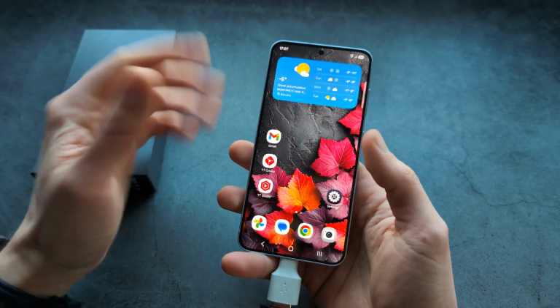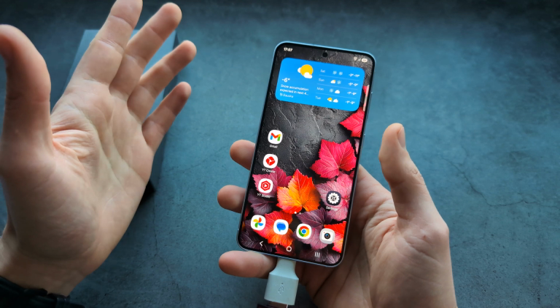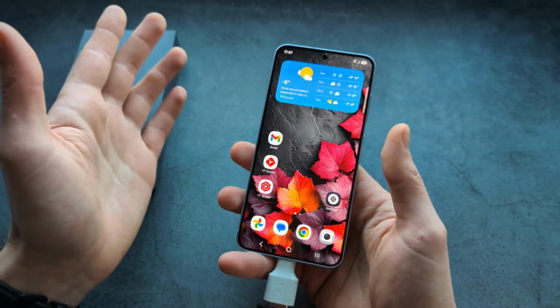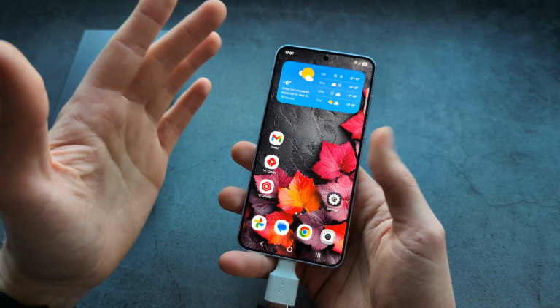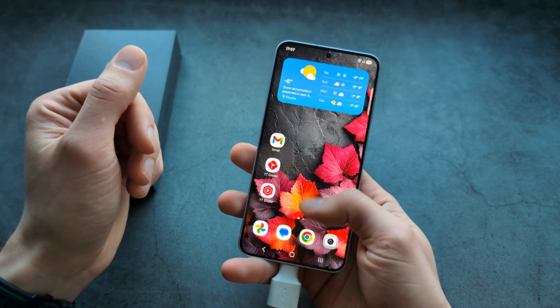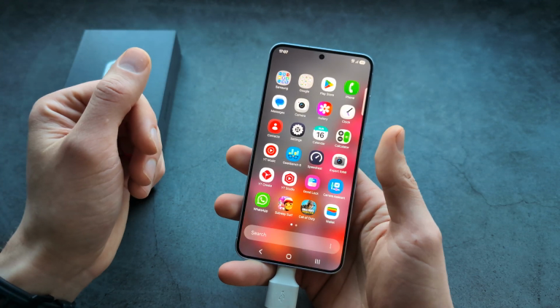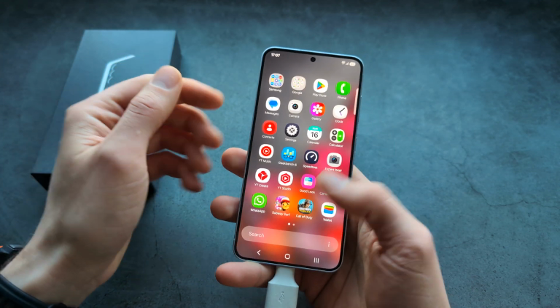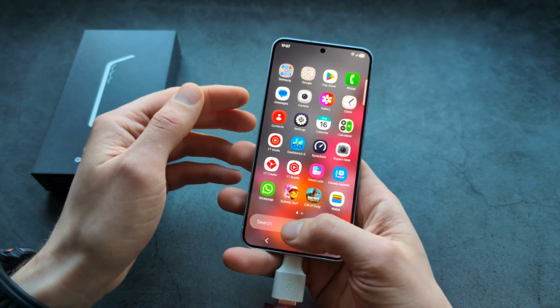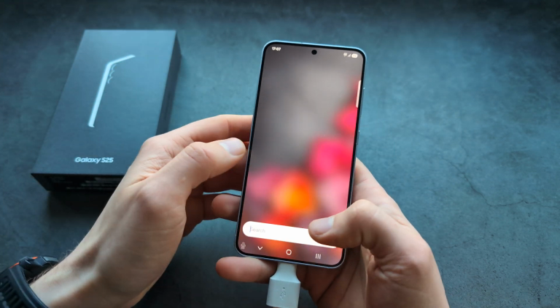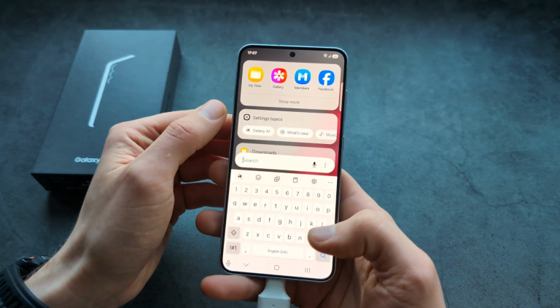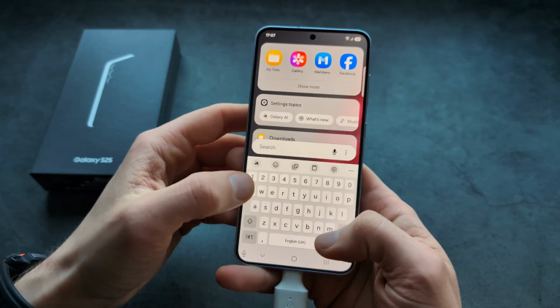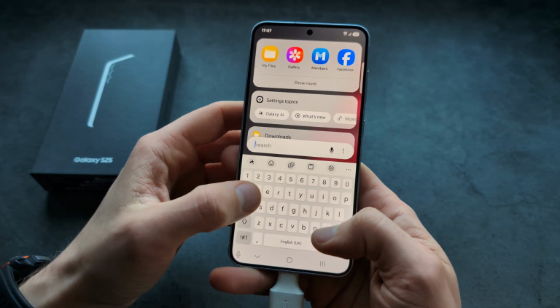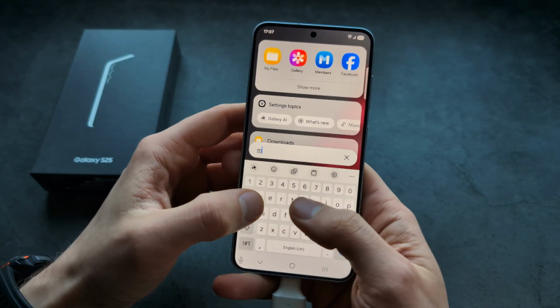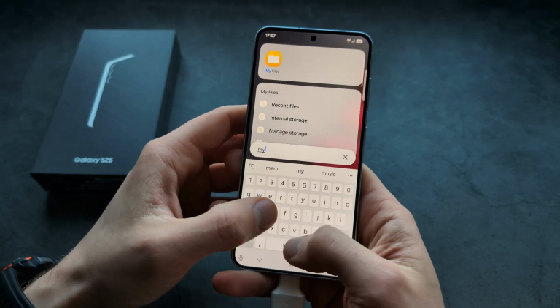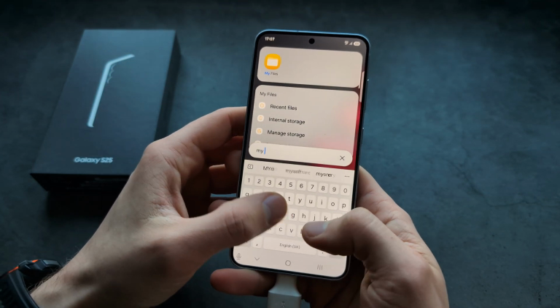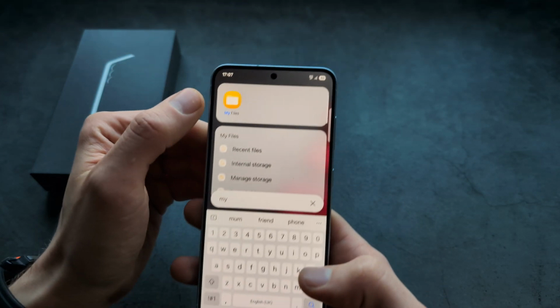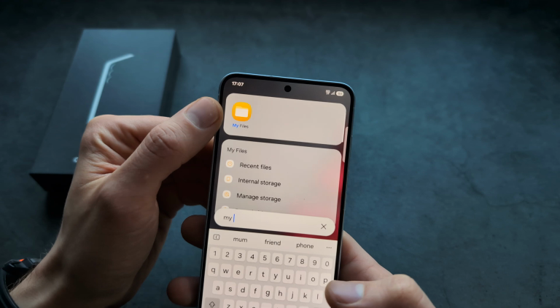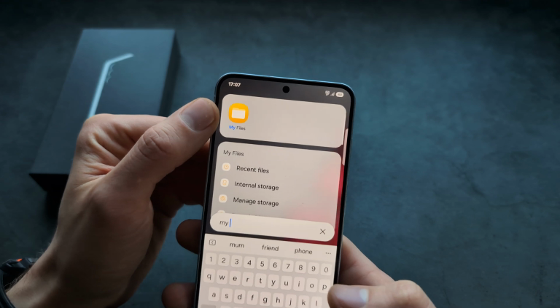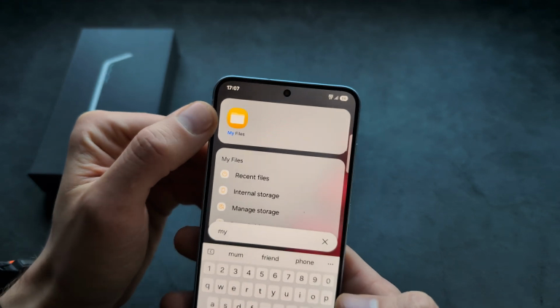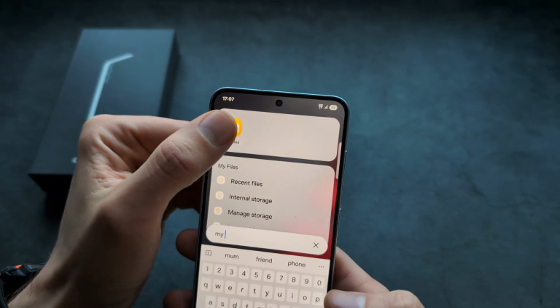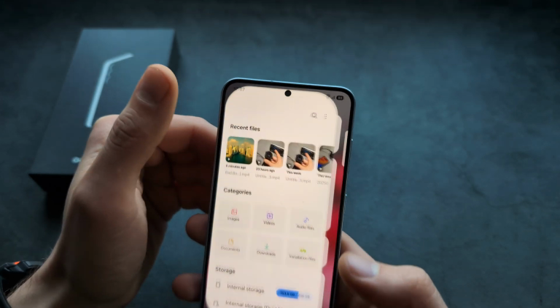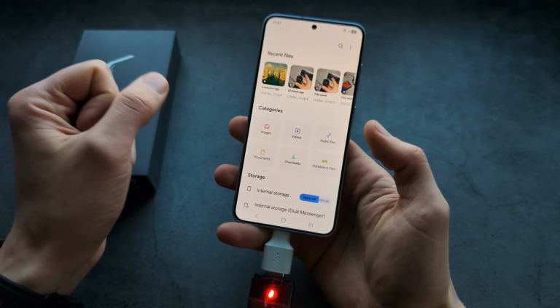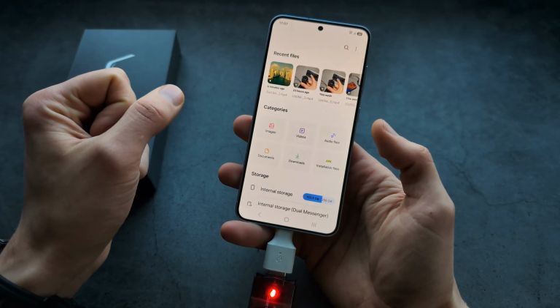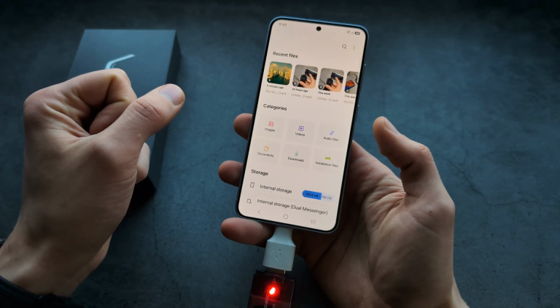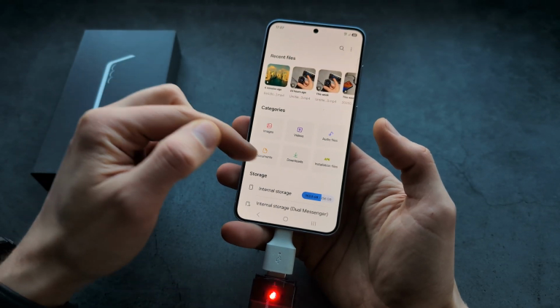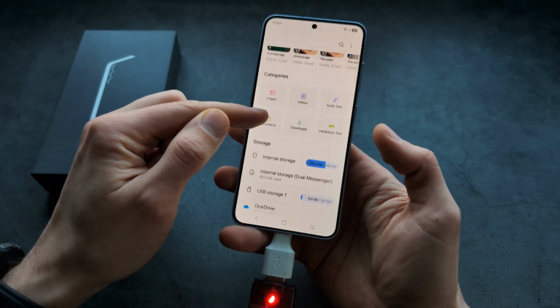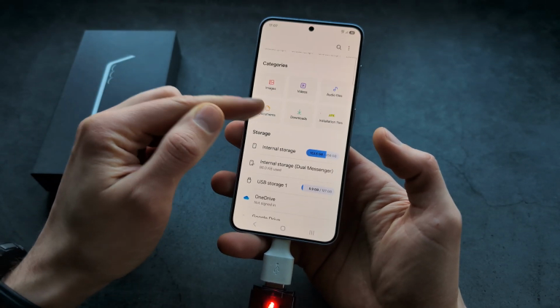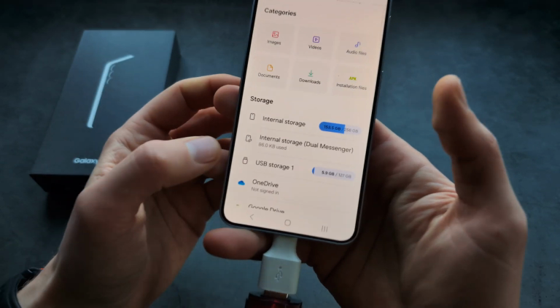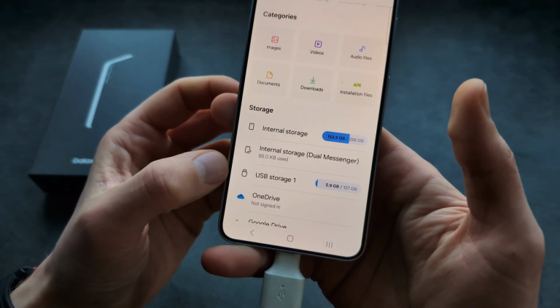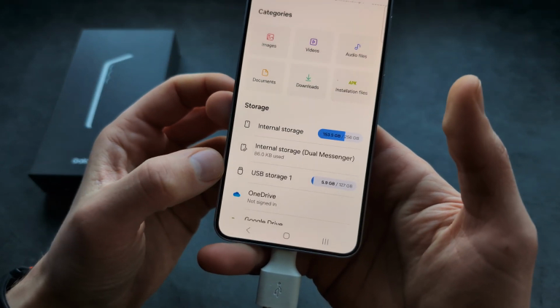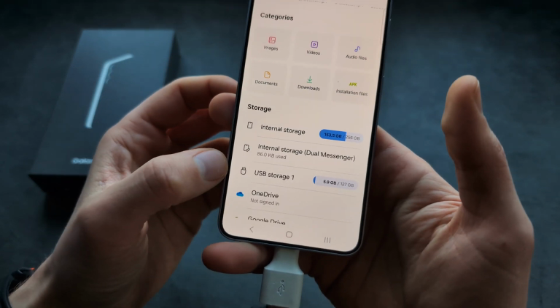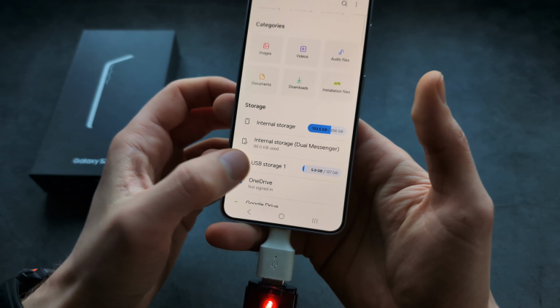If you want to transfer files, we can go to the search and search for 'My Files', then launch this app. In the storage section you will see 'USB storage'.